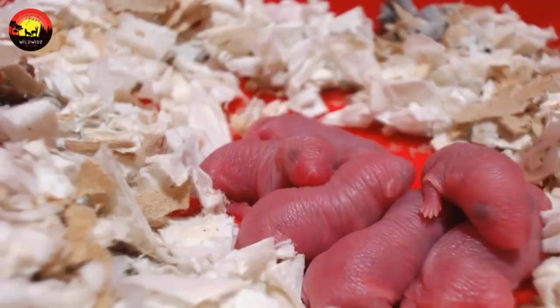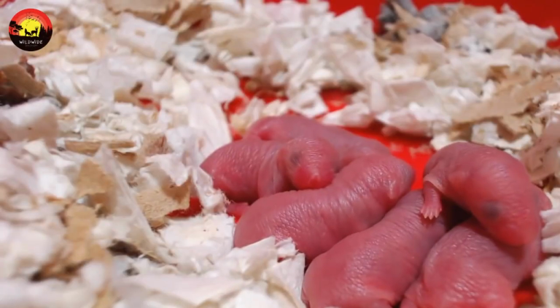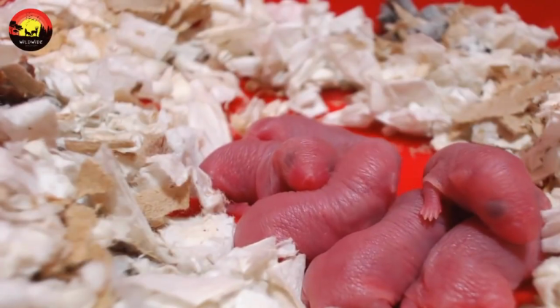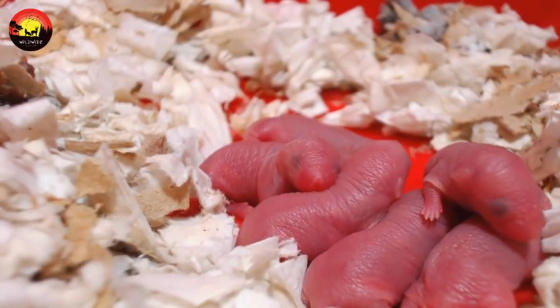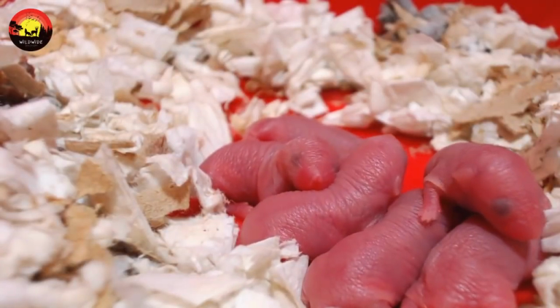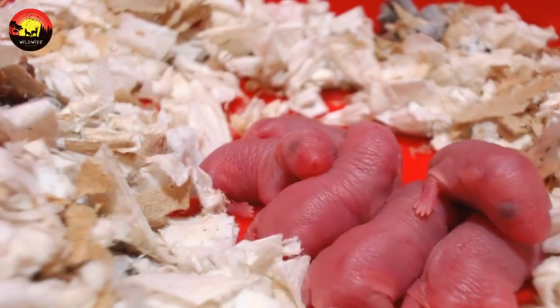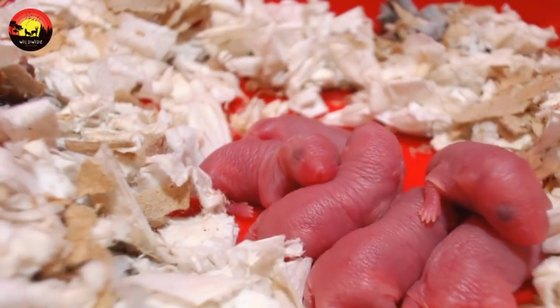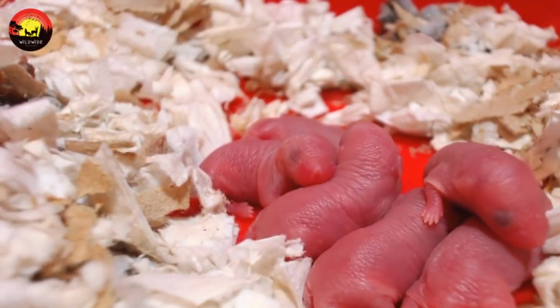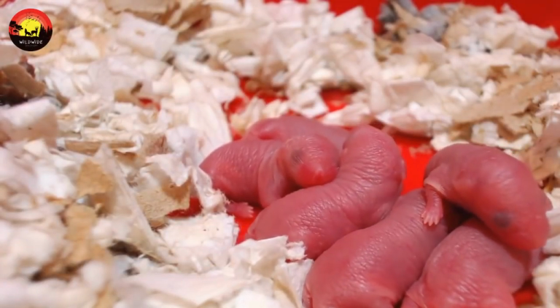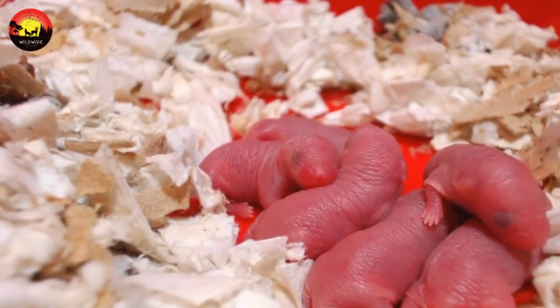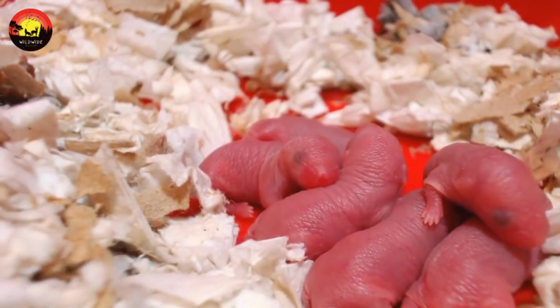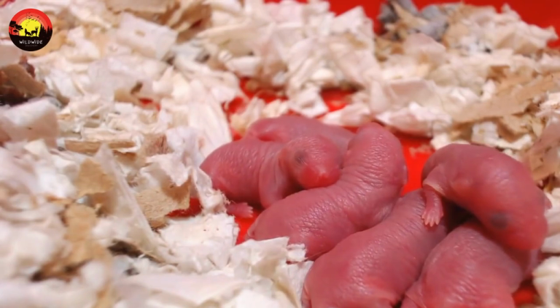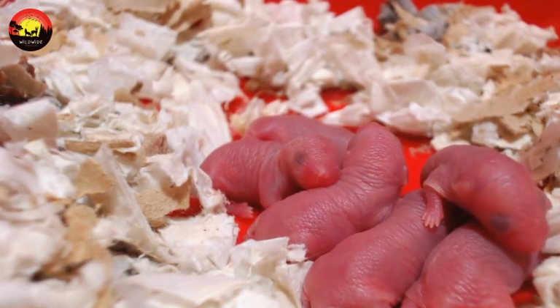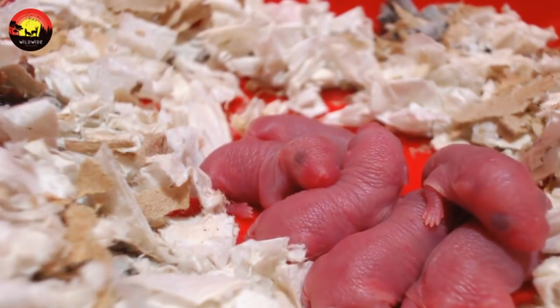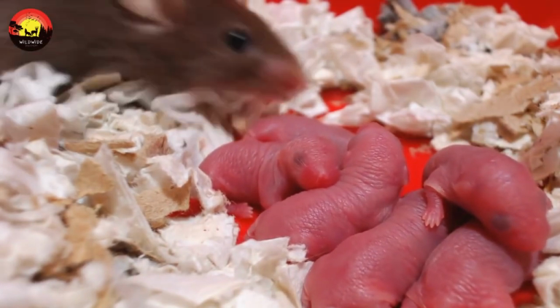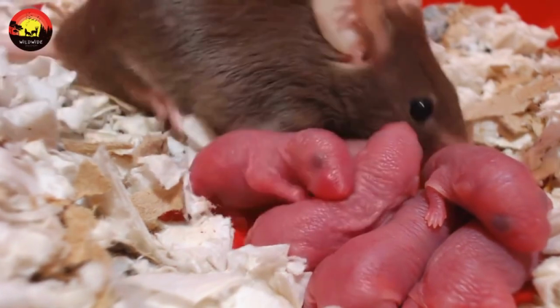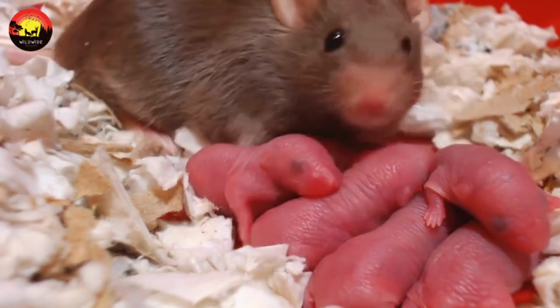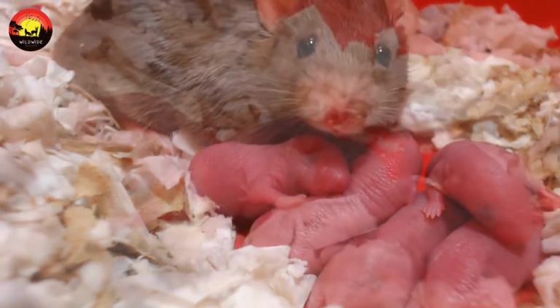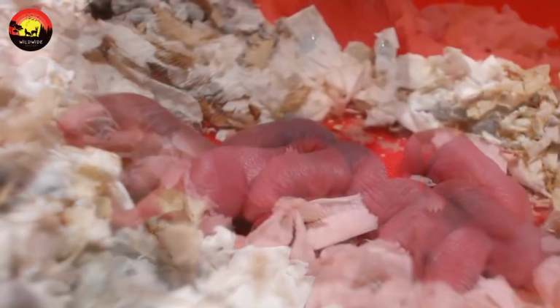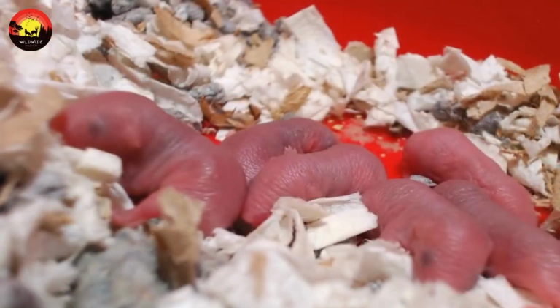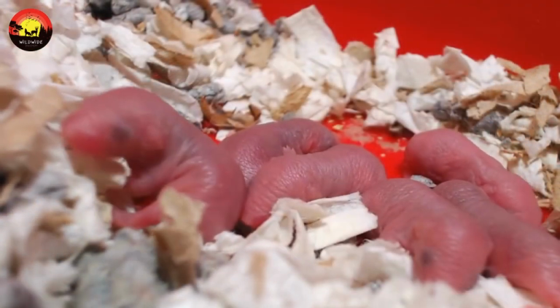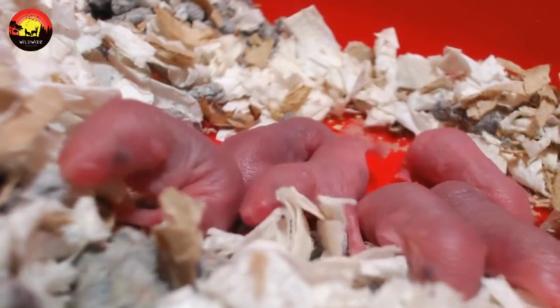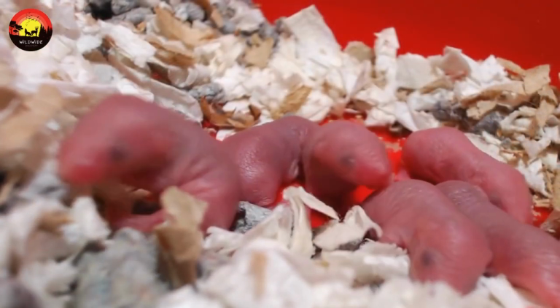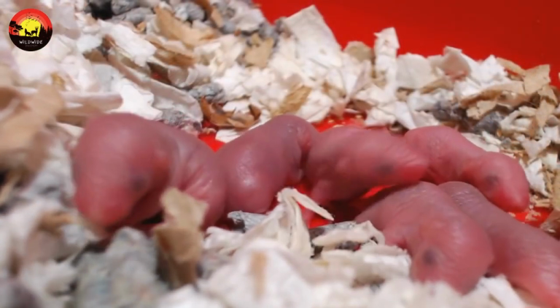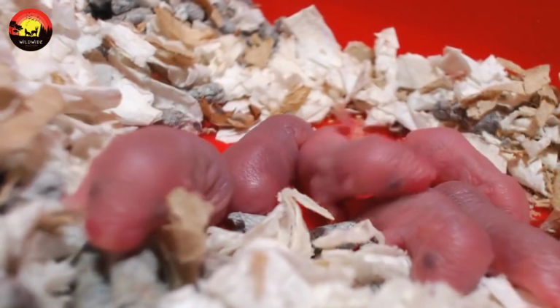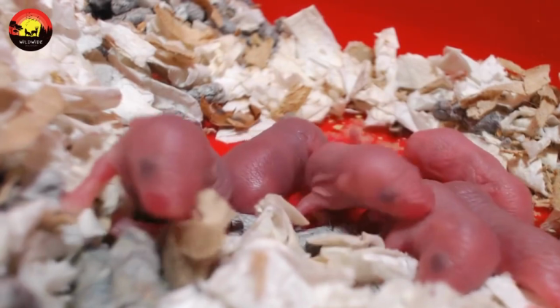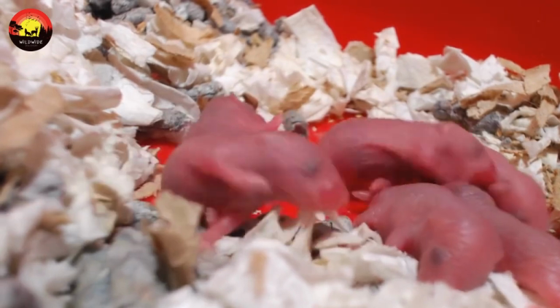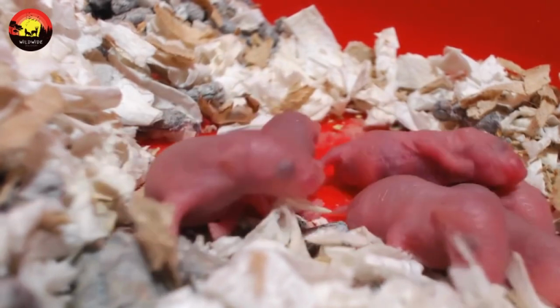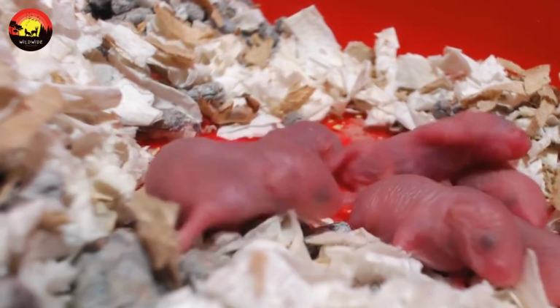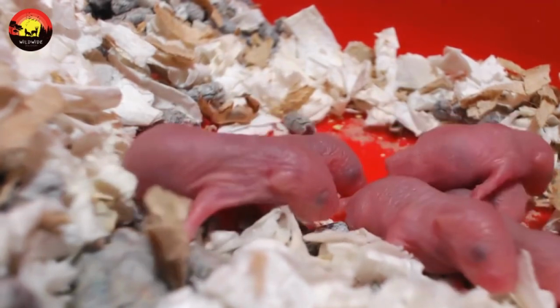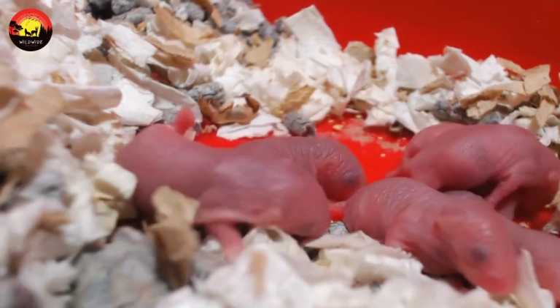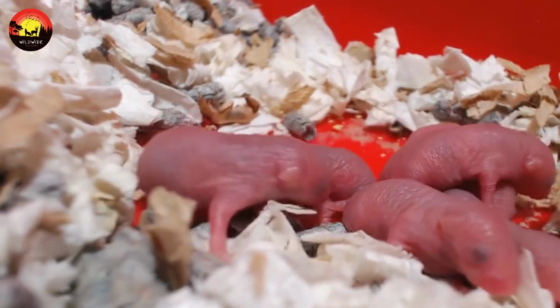Mouse life cycle stages: females go into heat for four to five days. Once pregnant, rodents give birth after three weeks. Litters consist of five to eight pups, and females can reproduce up to ten times per year.